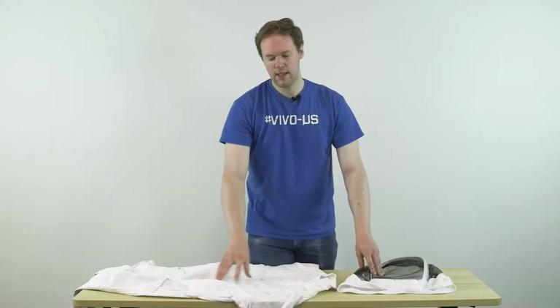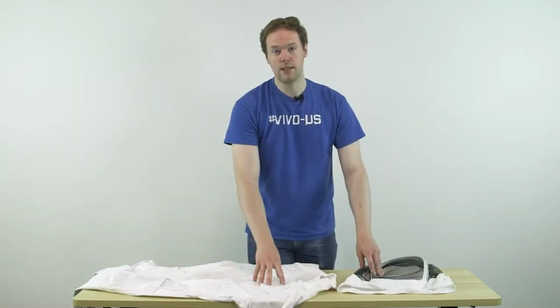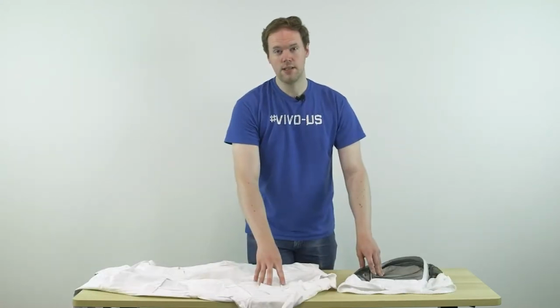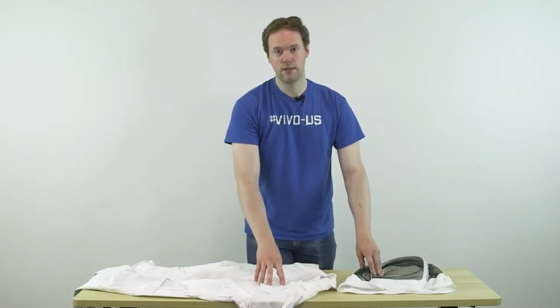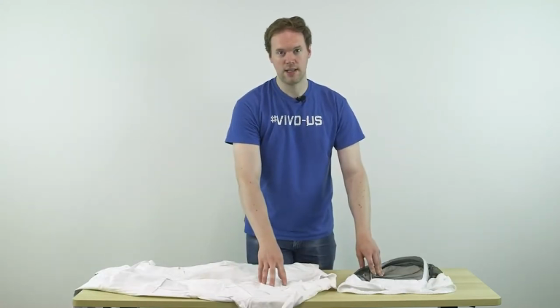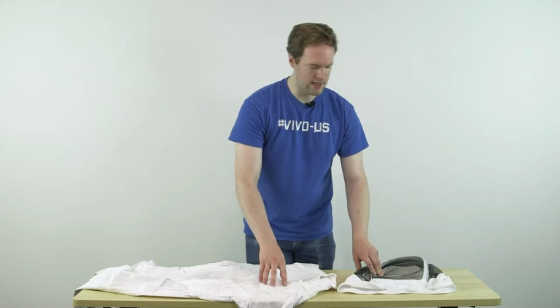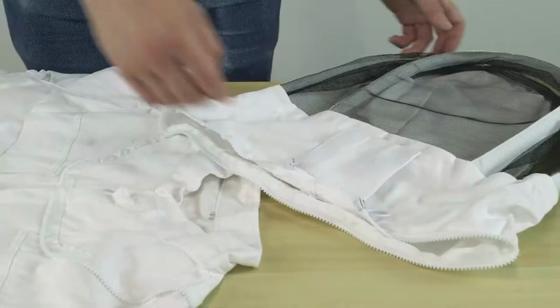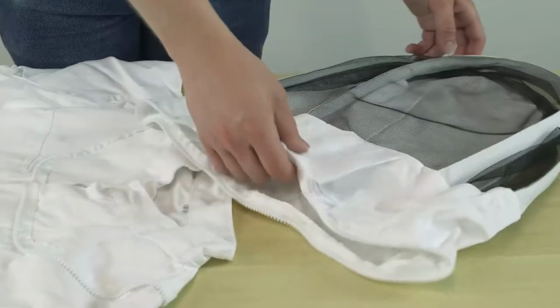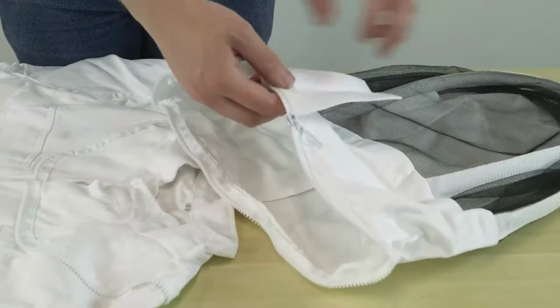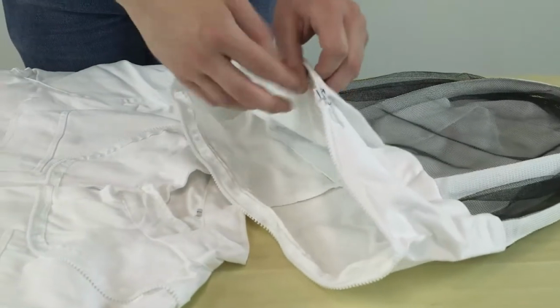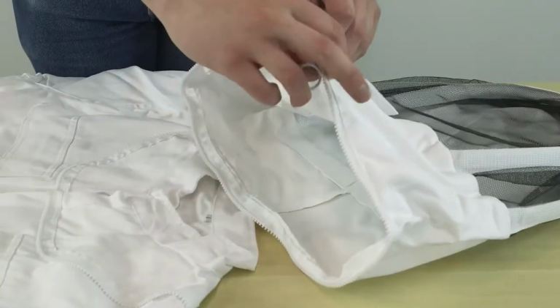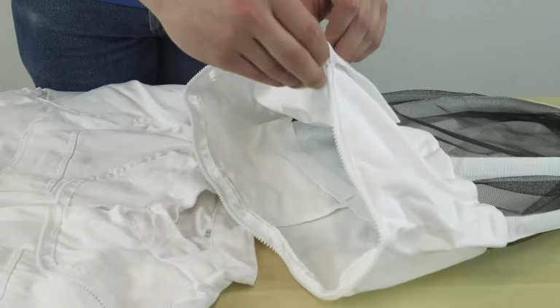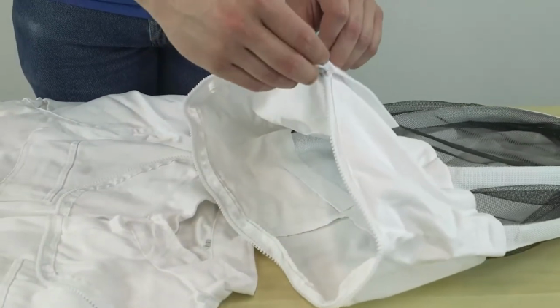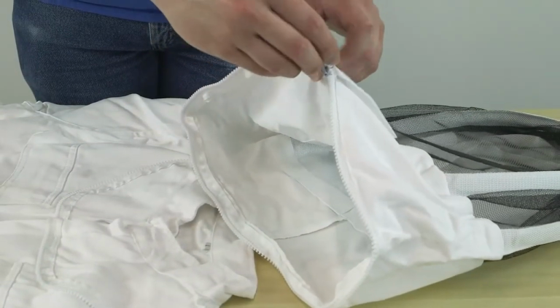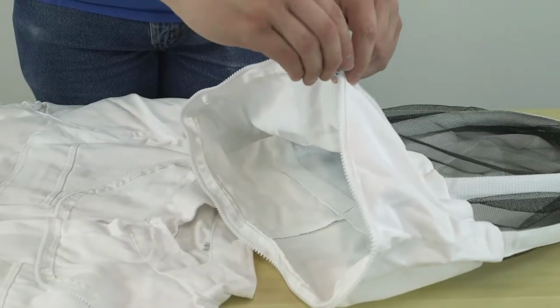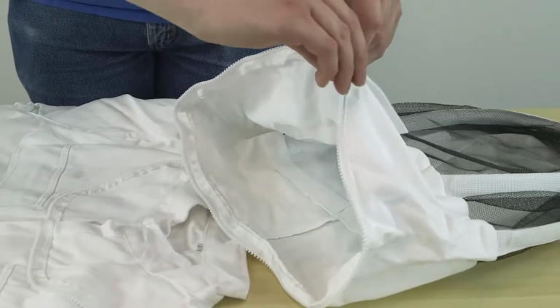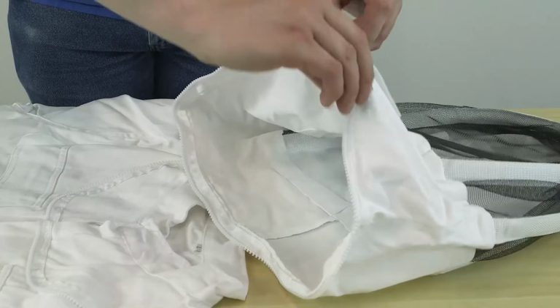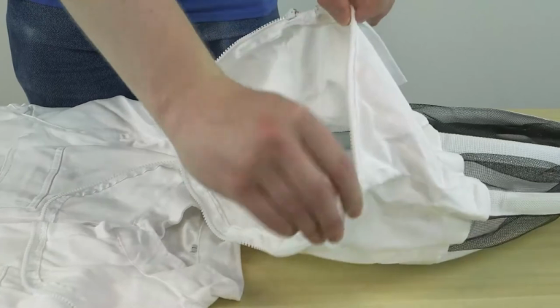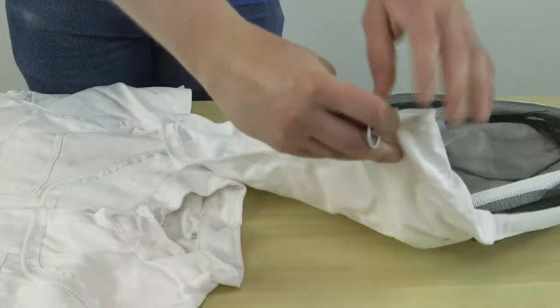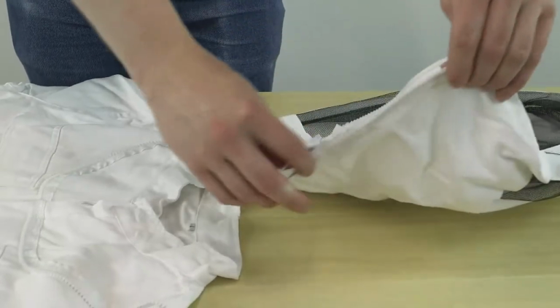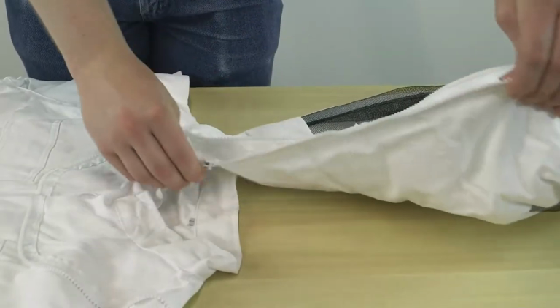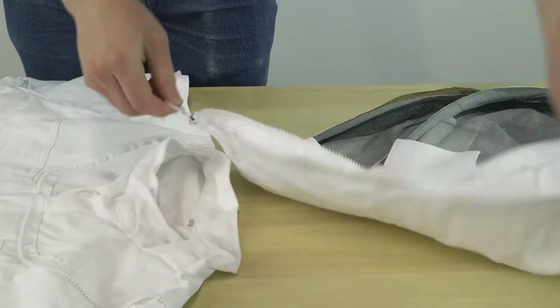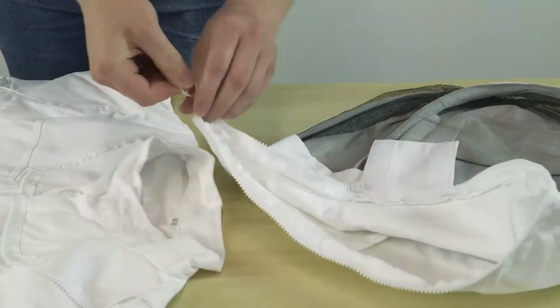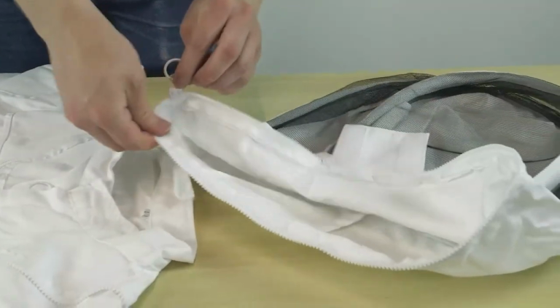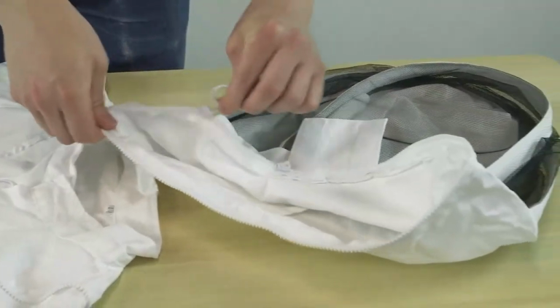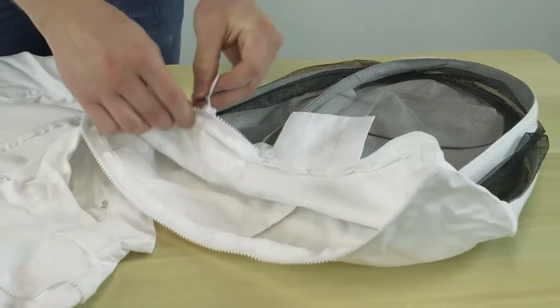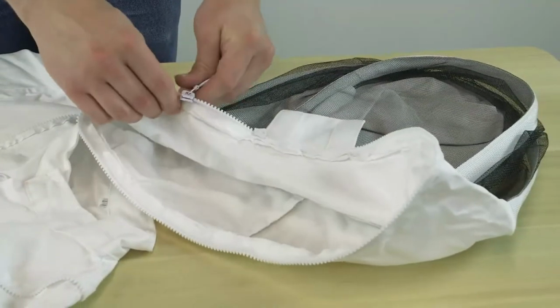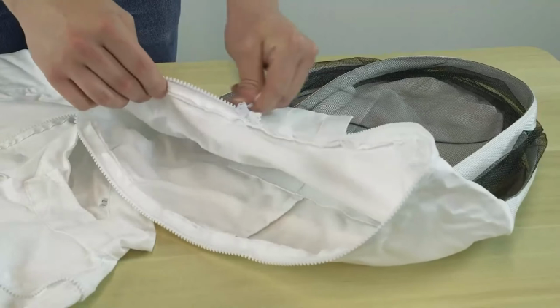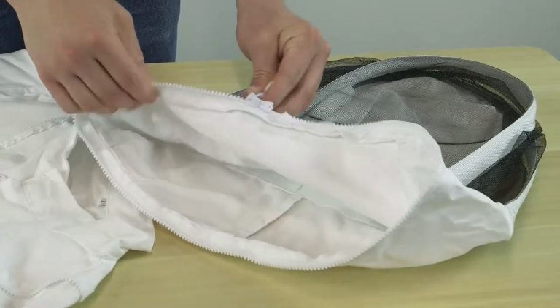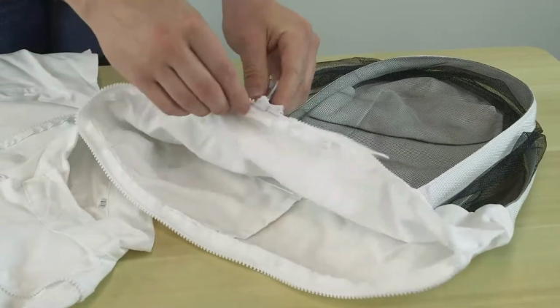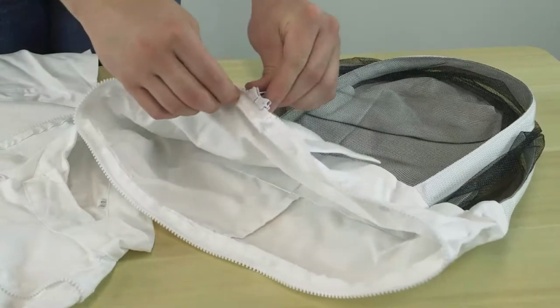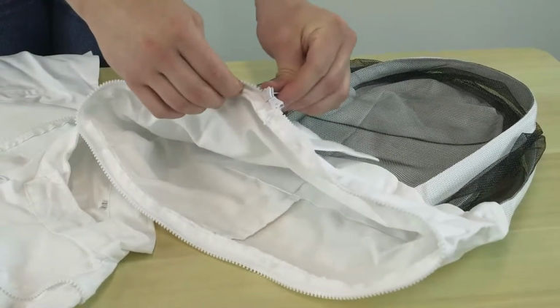With the suit unfolded and placed down on the table, you'll want to take the hood, find the zipper on the right side of the front, and pull it all the way around to the other side of the hood so that both zippers are together.